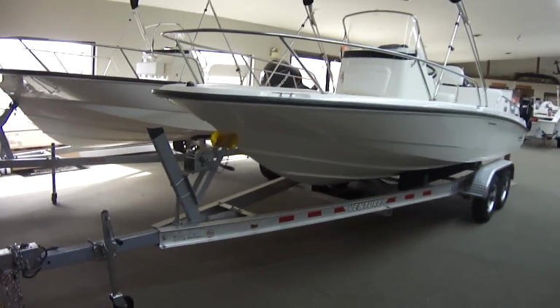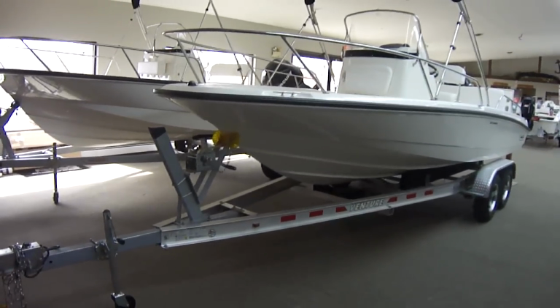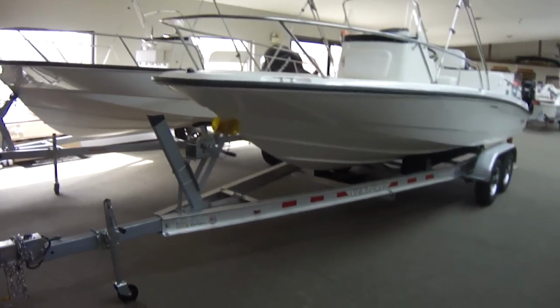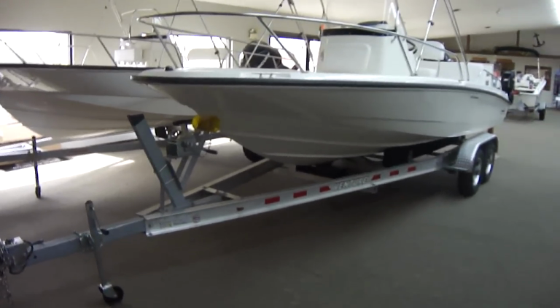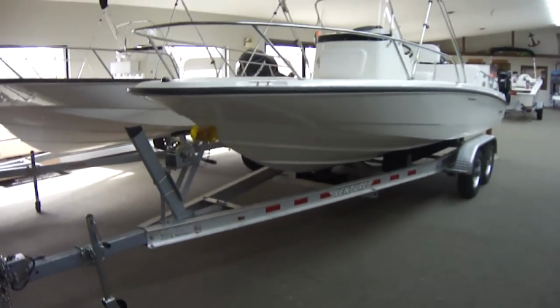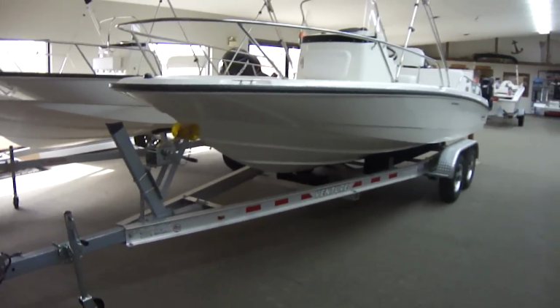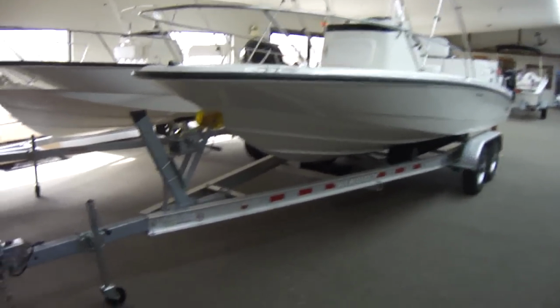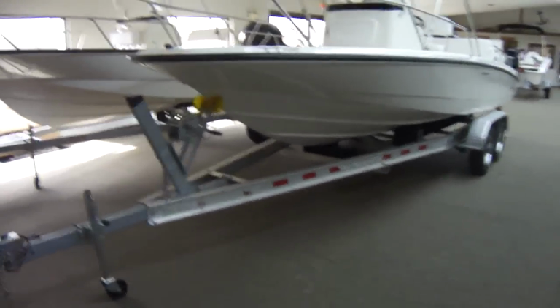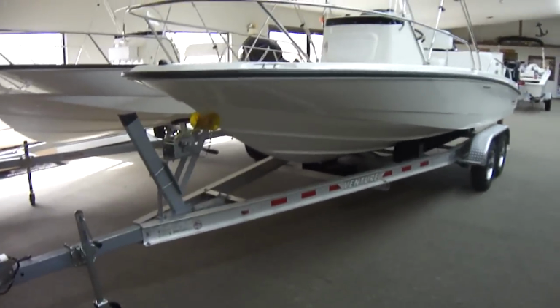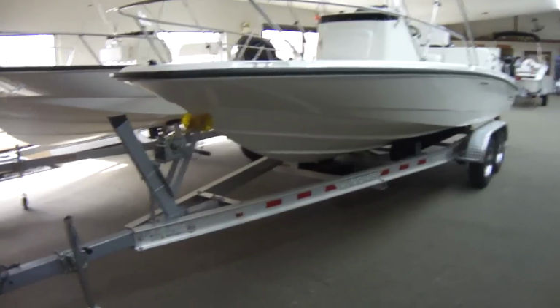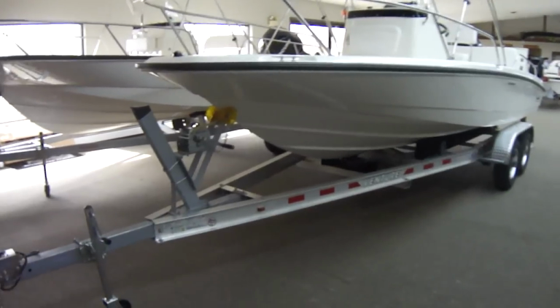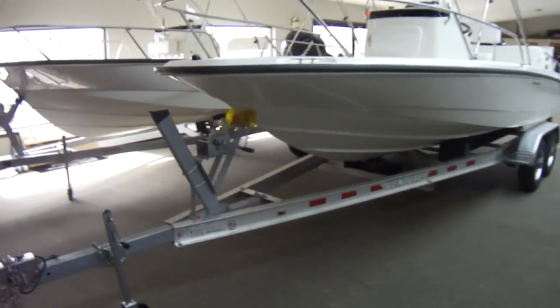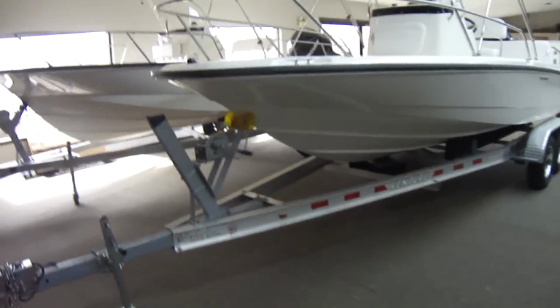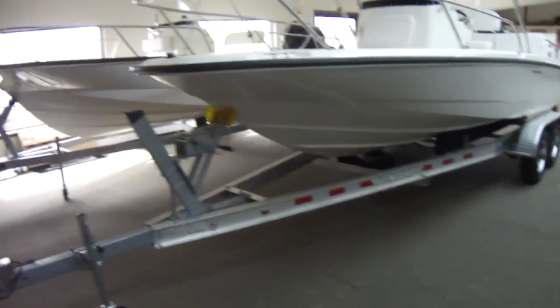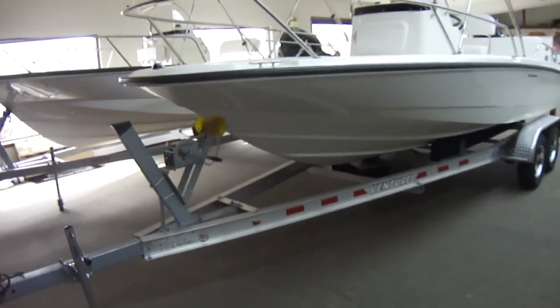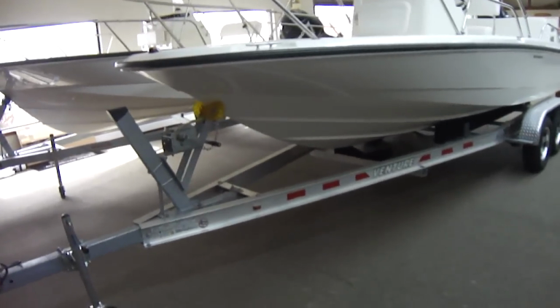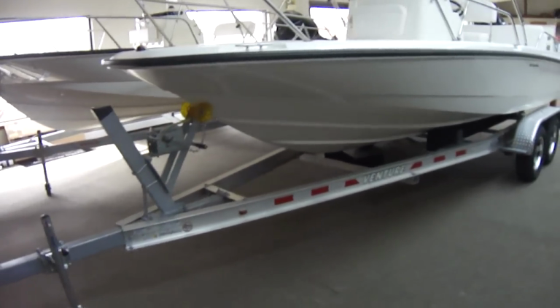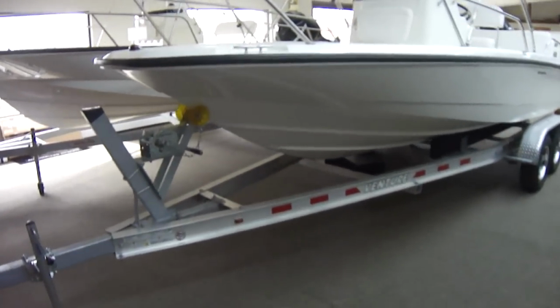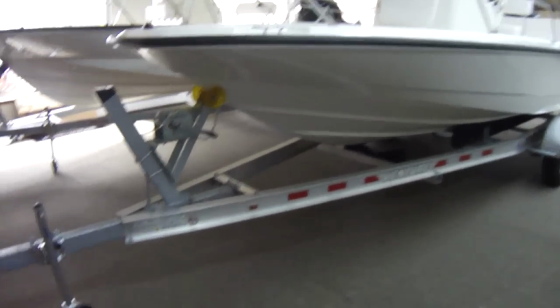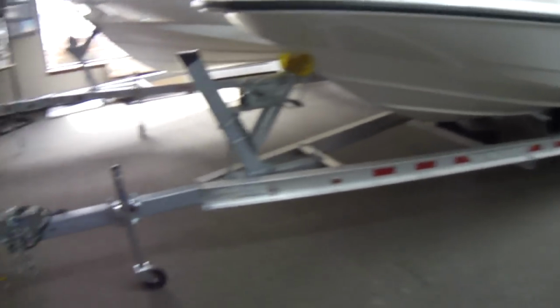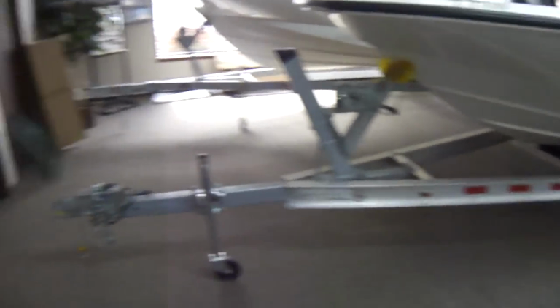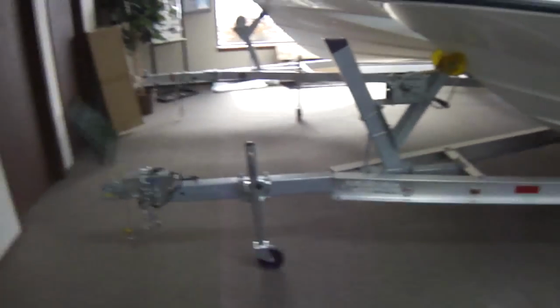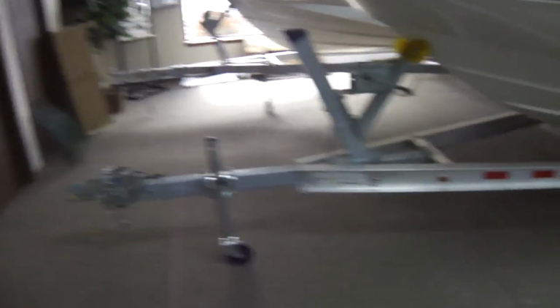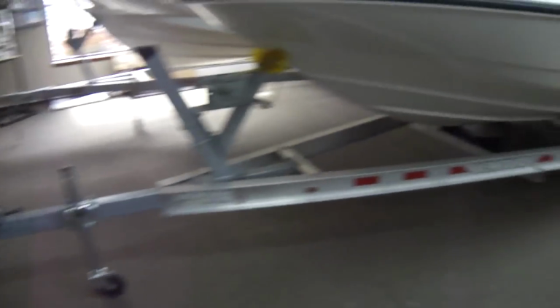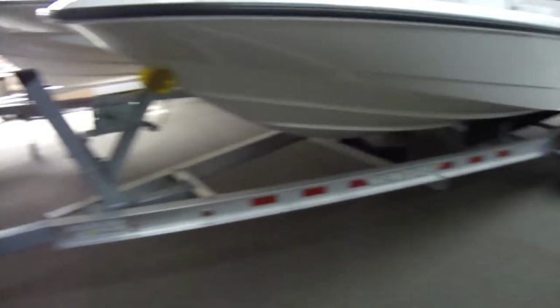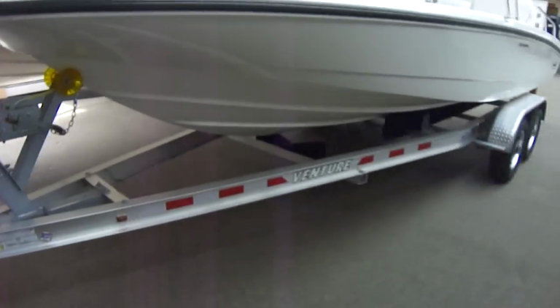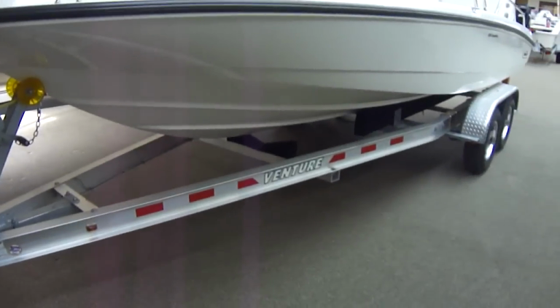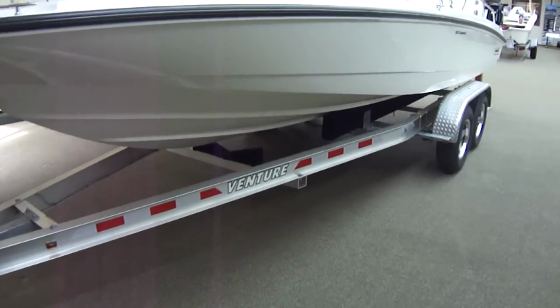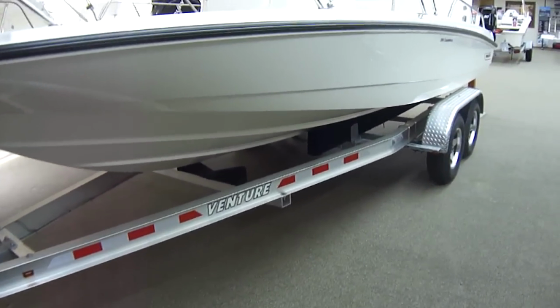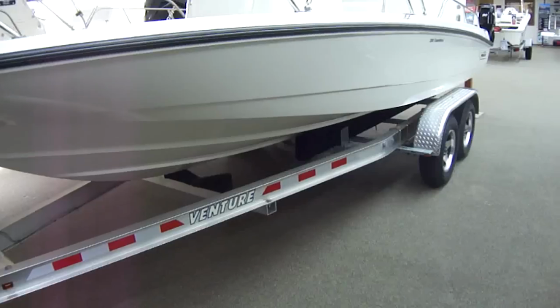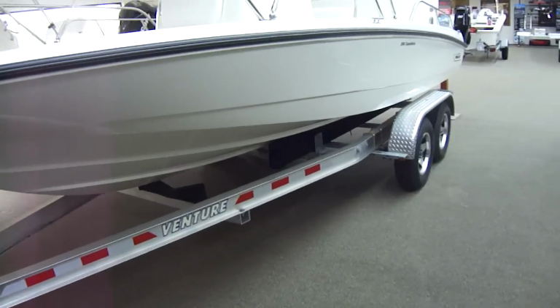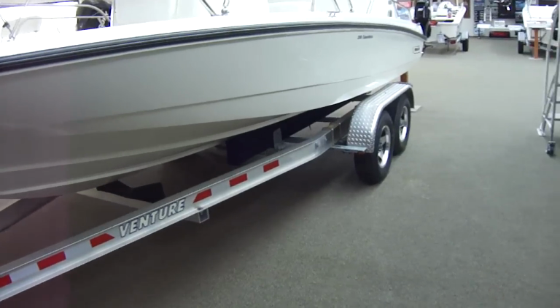It can be sold with or without the trailer, or with a different trailer. This is an I-beam aluminum trailer and it does have disc brakes.